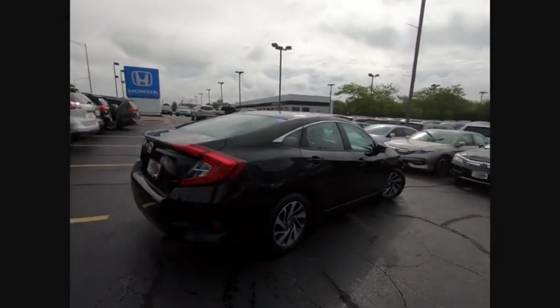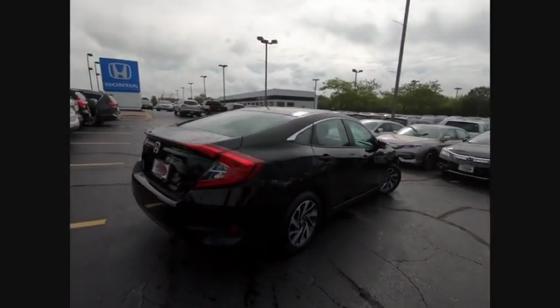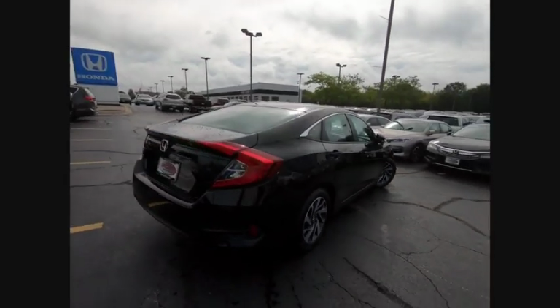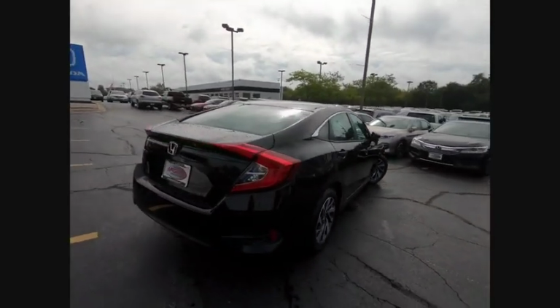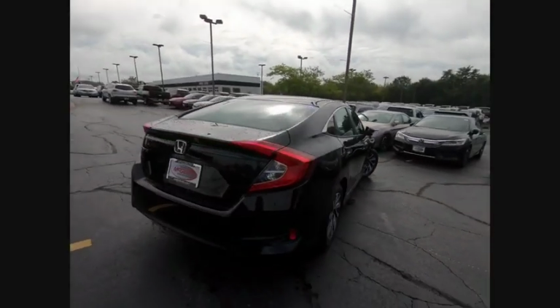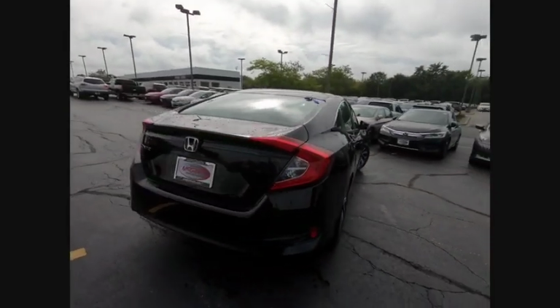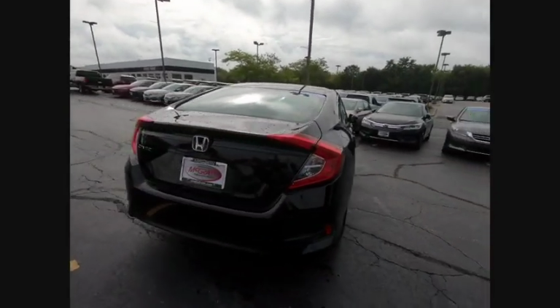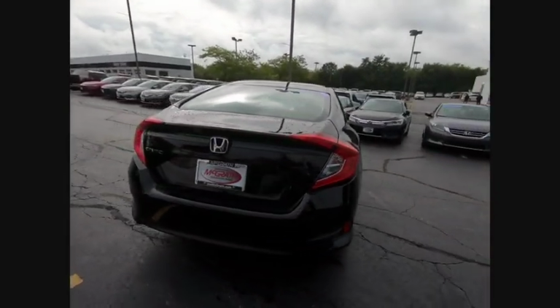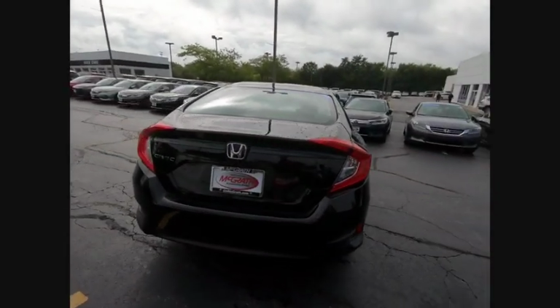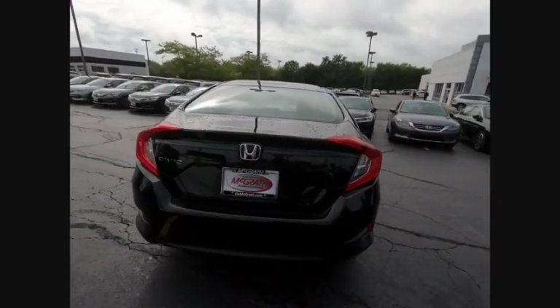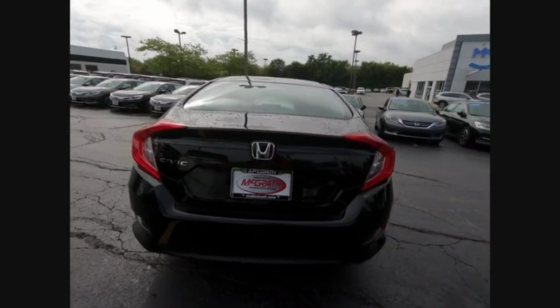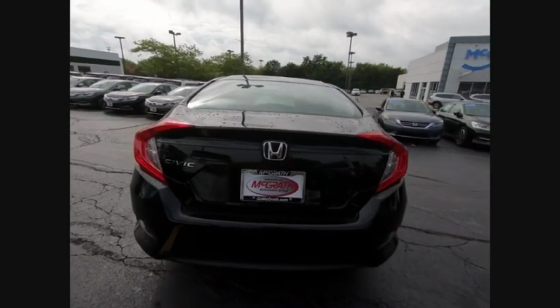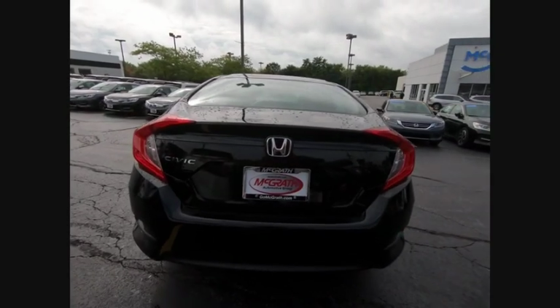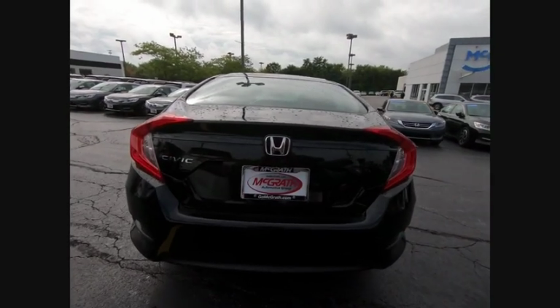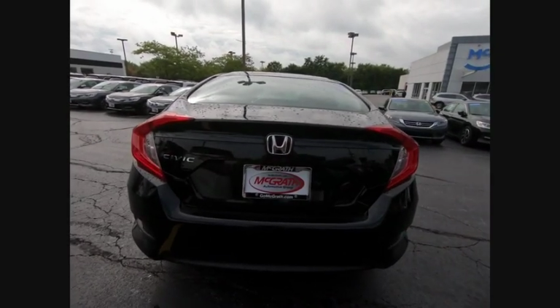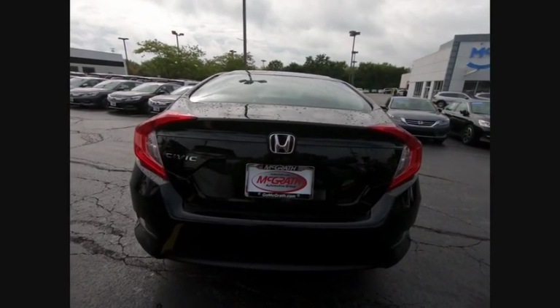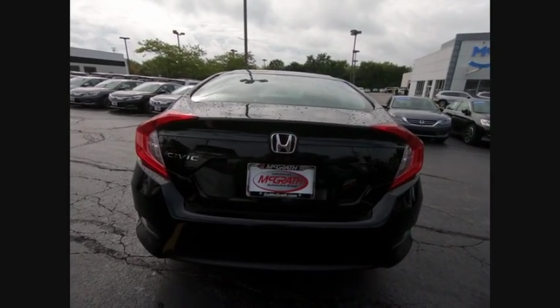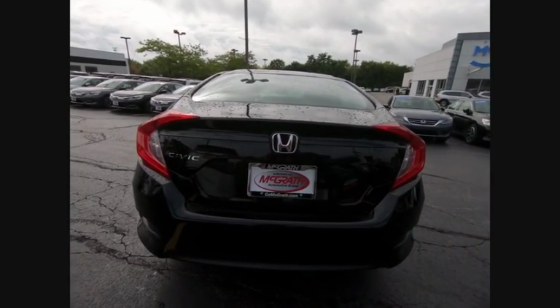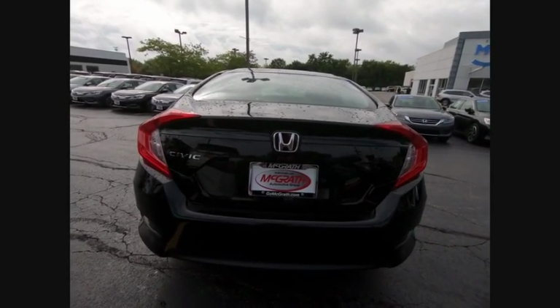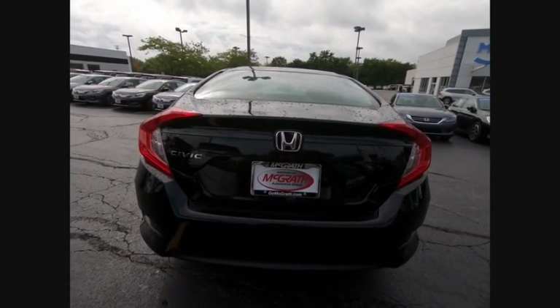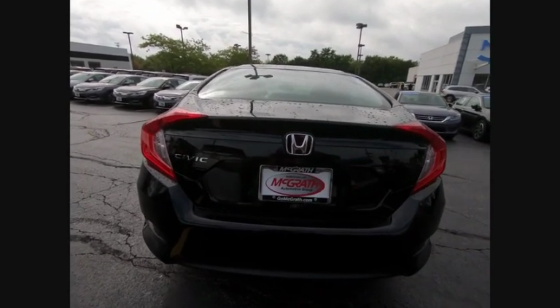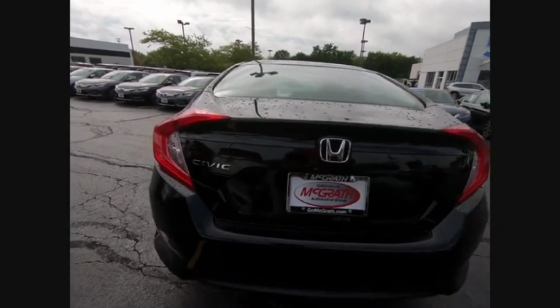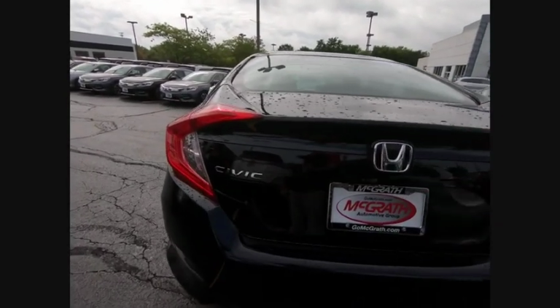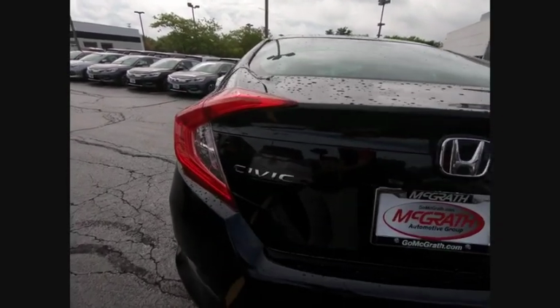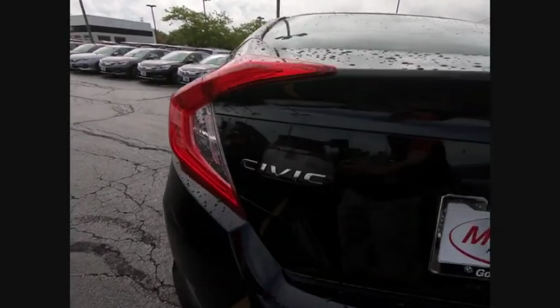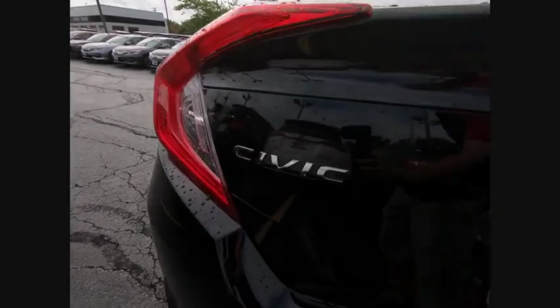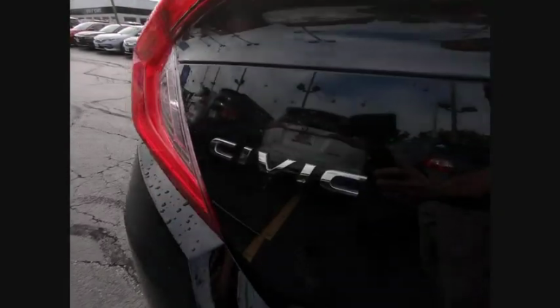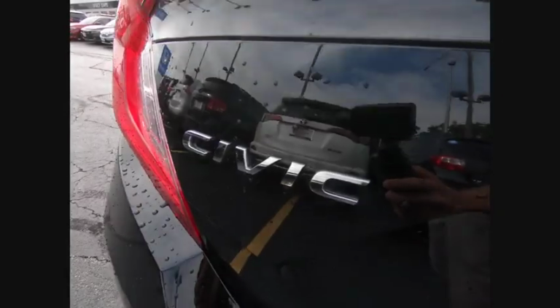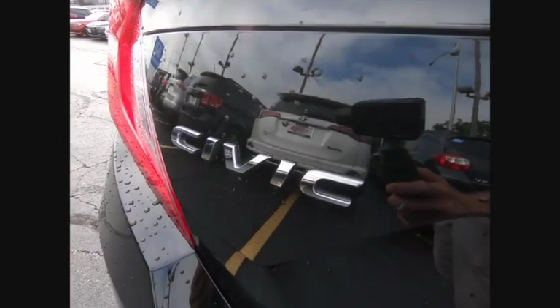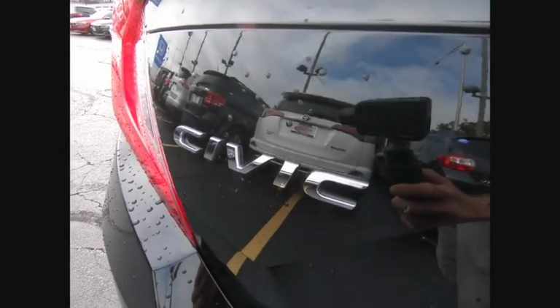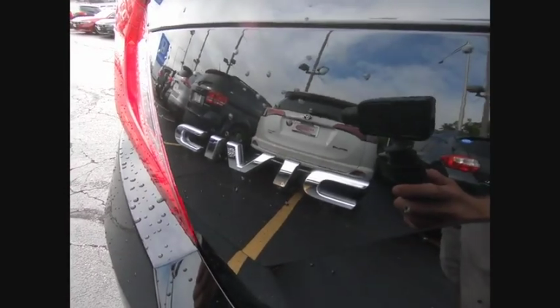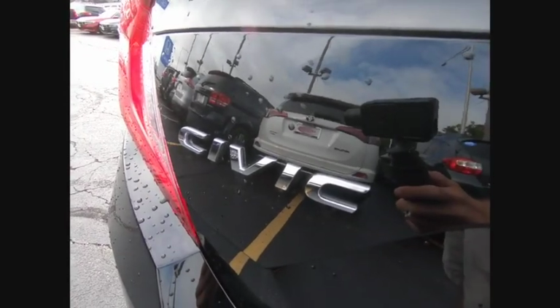Here are some of this vehicle's great options: heated mirrors, aluminum wheels, brake assist, traction control, stability control, daytime running lights.